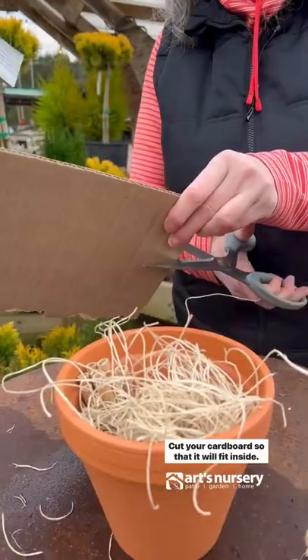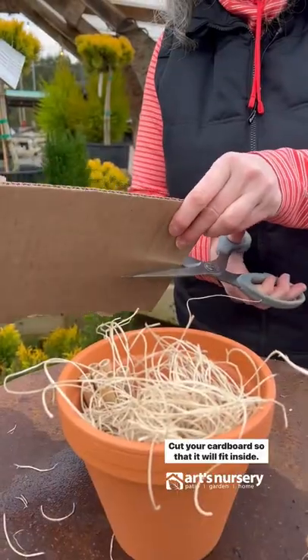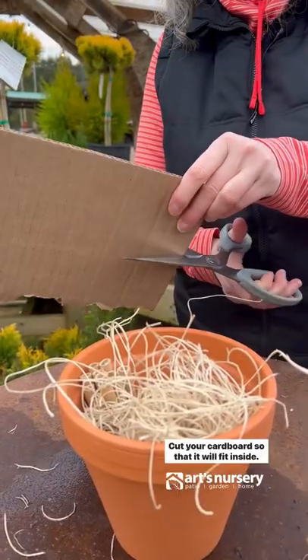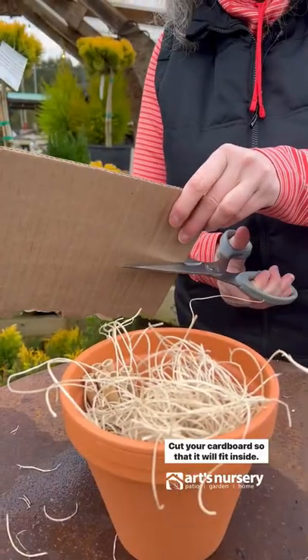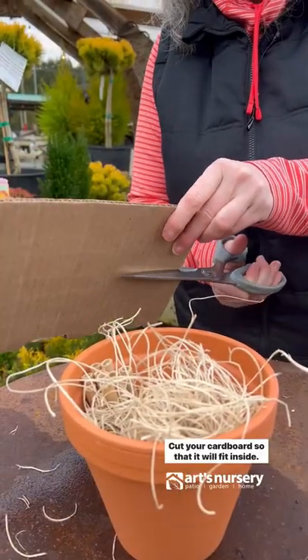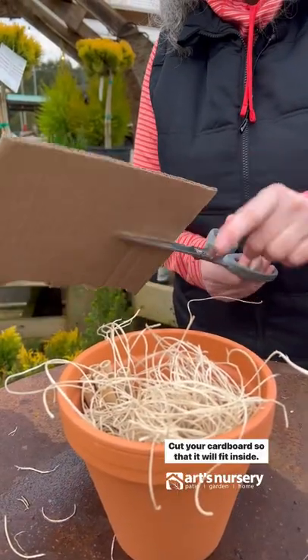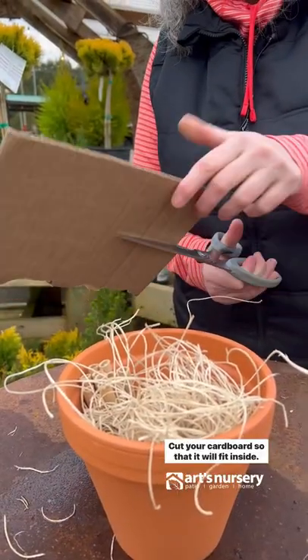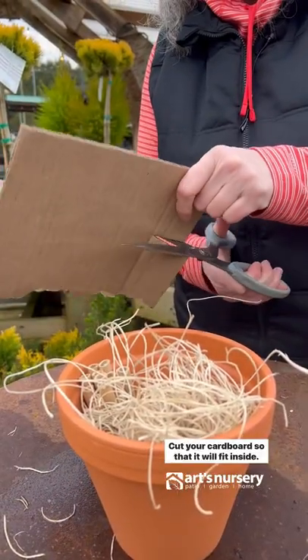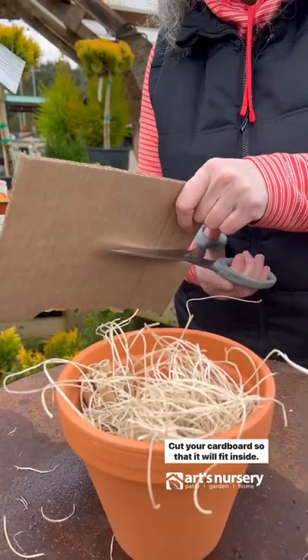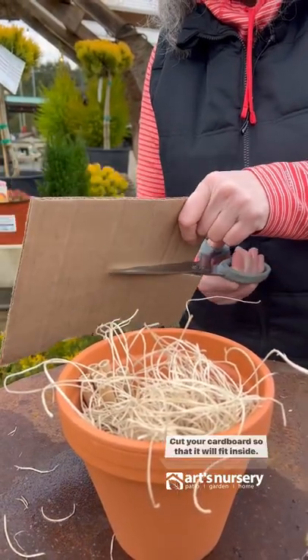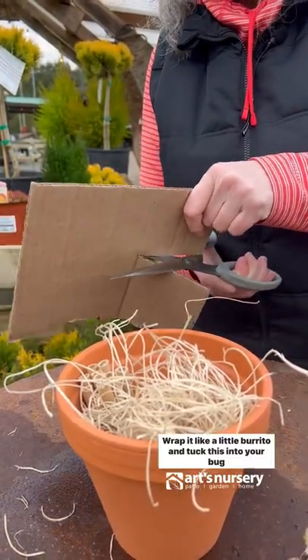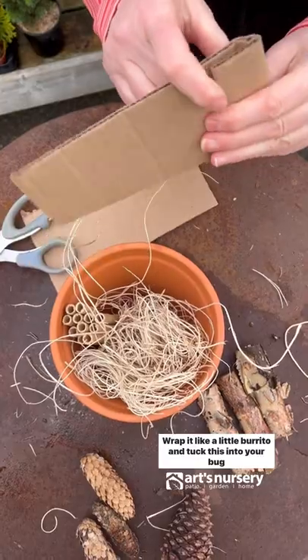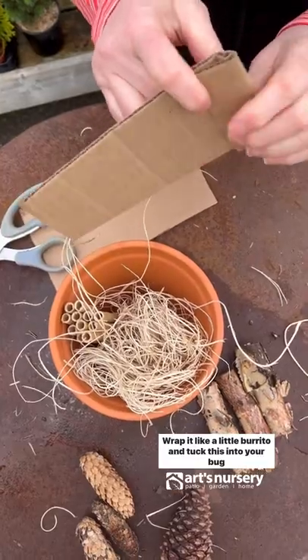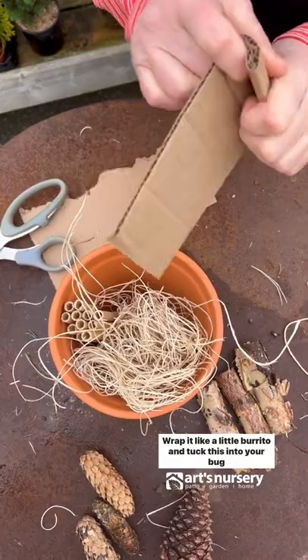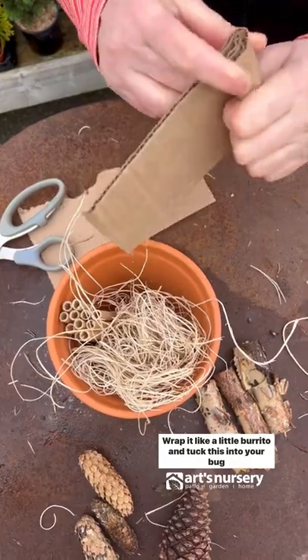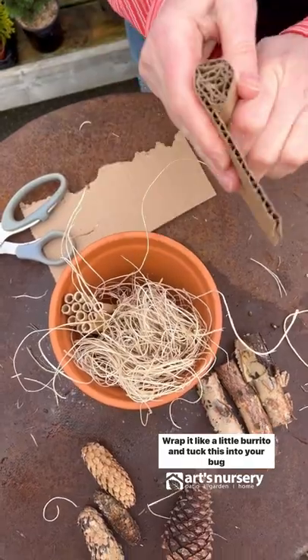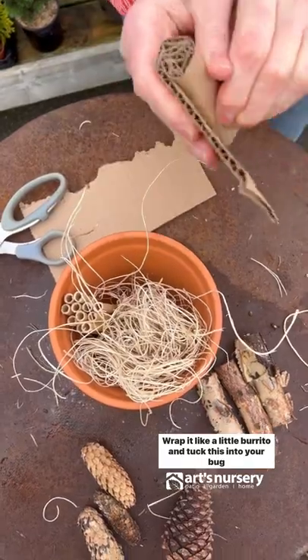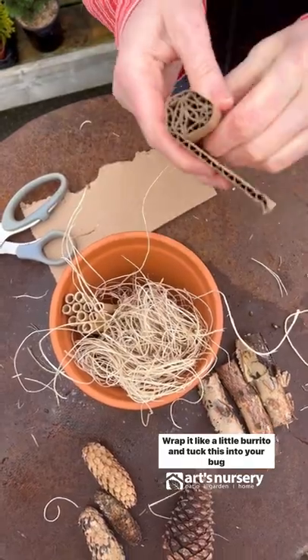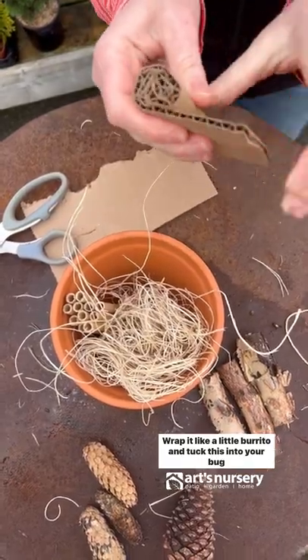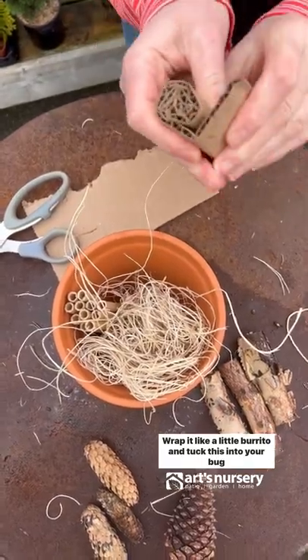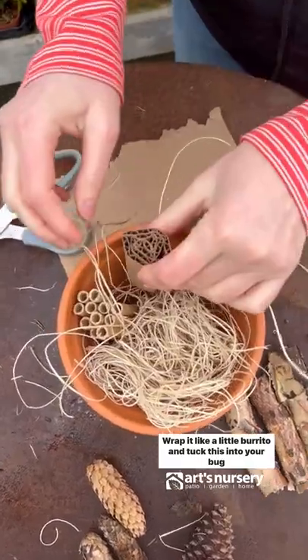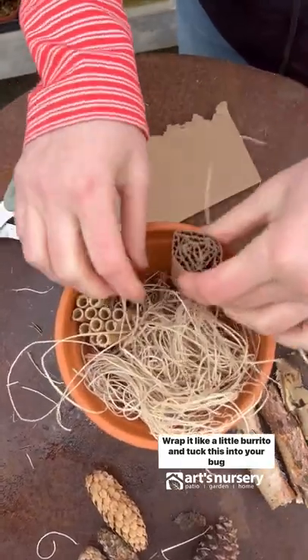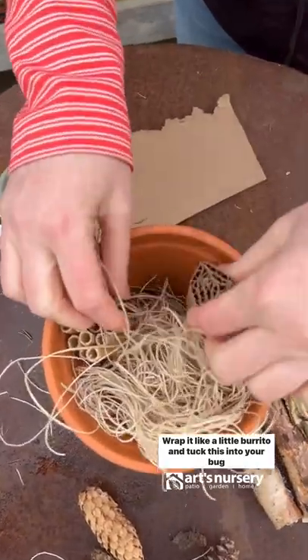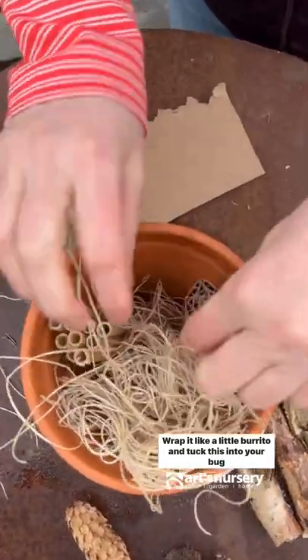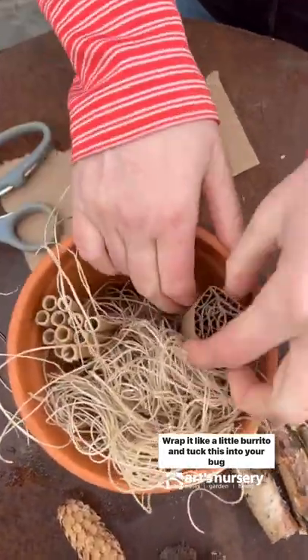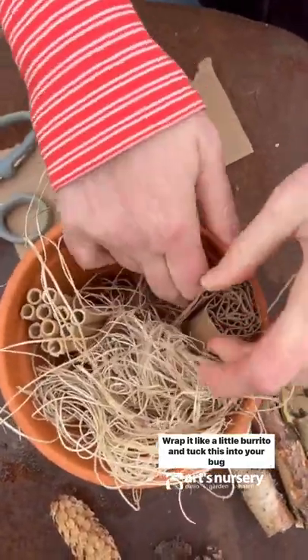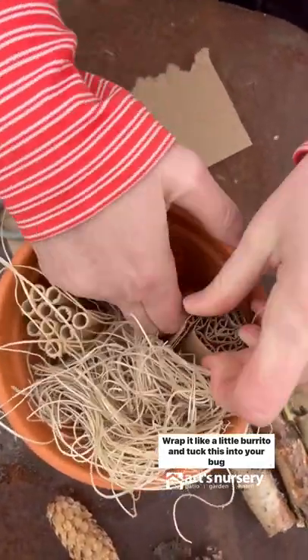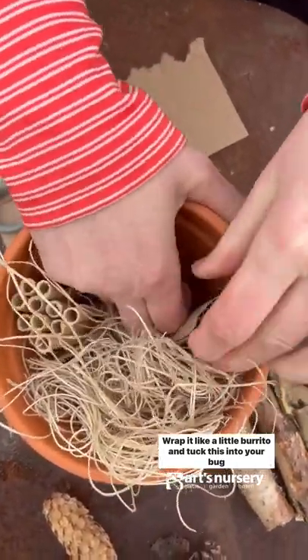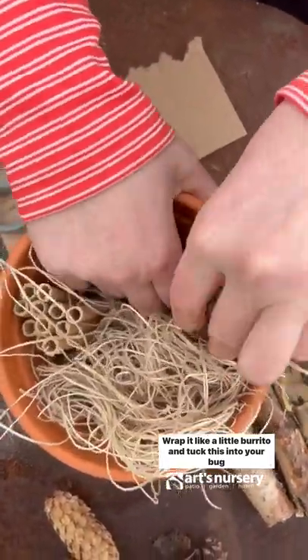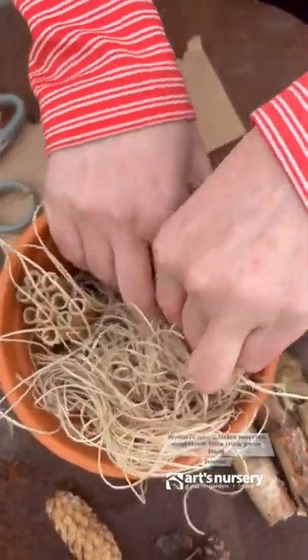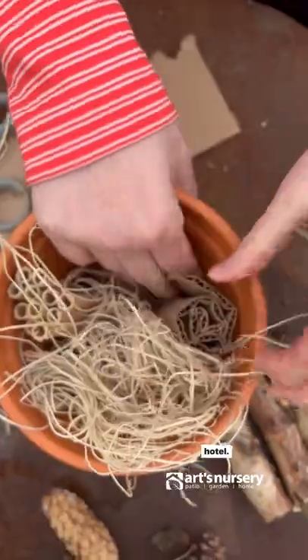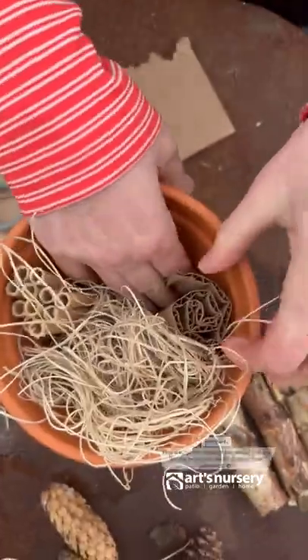Cut your cardboard so that it will fit inside. Wrap it like a little burrito and tuck this into your bug hotel.